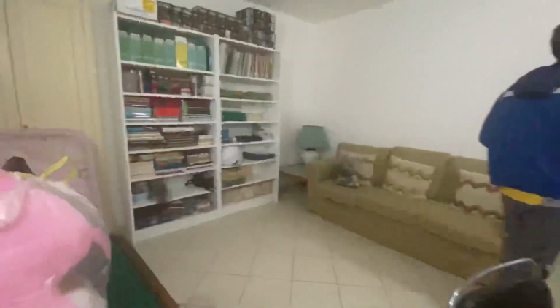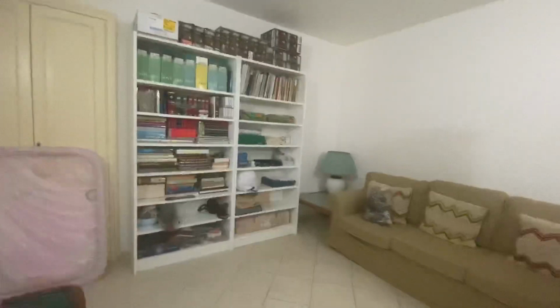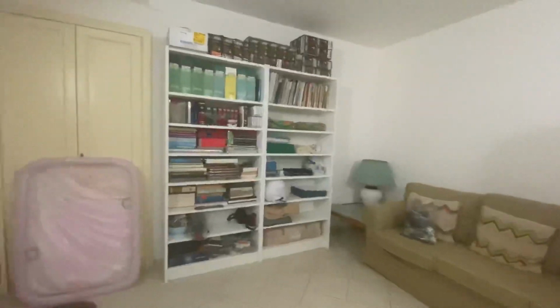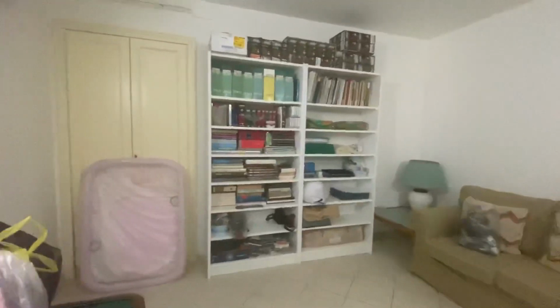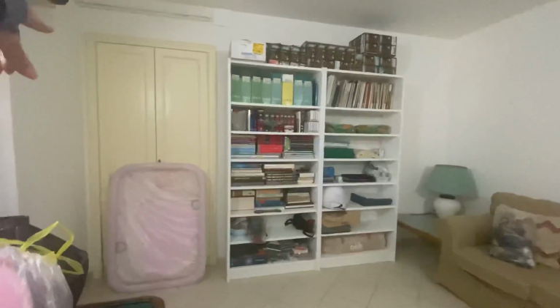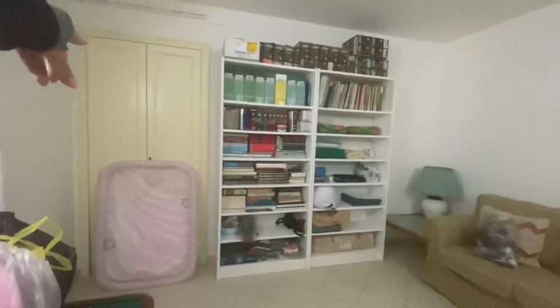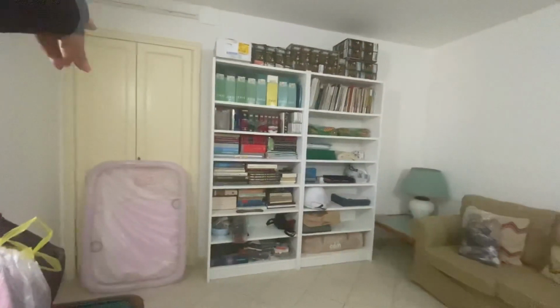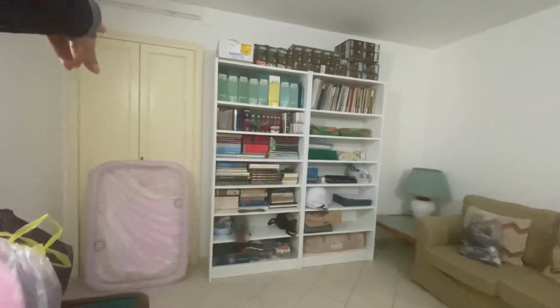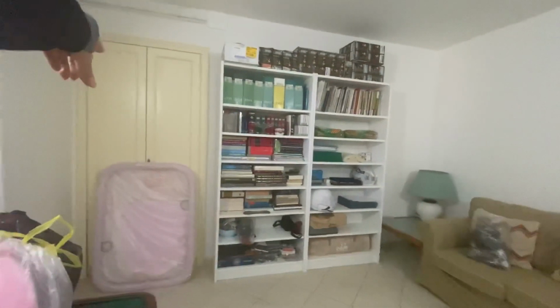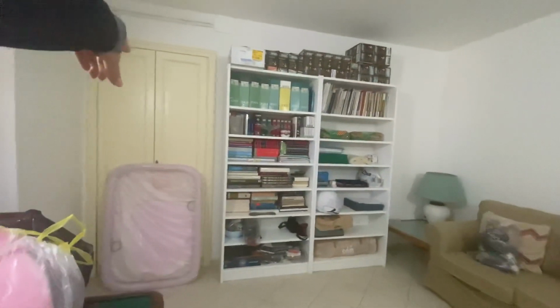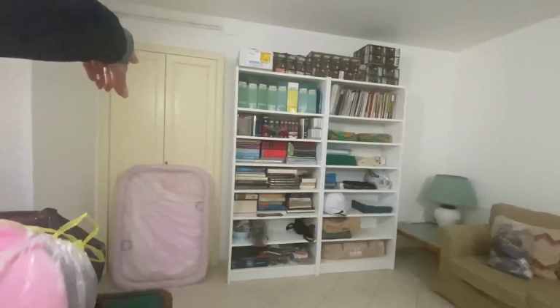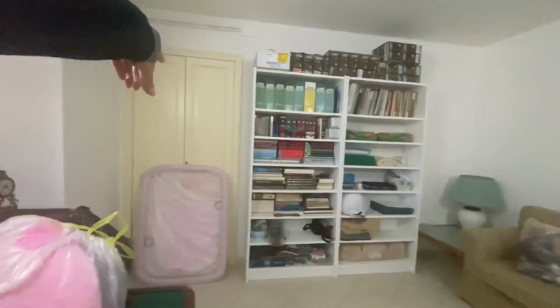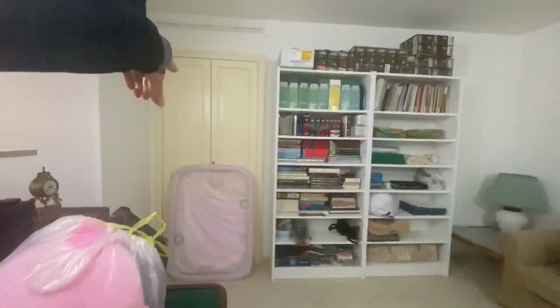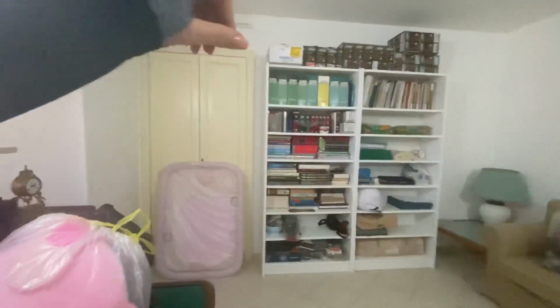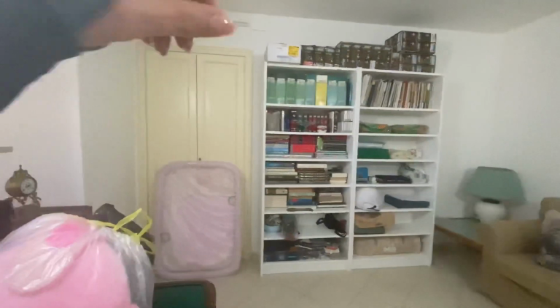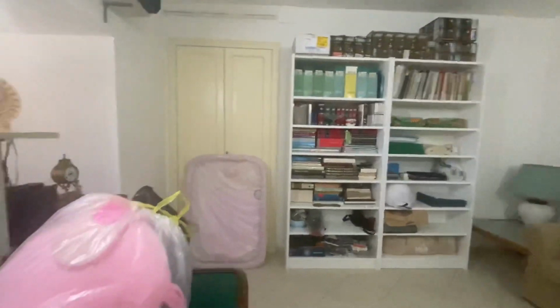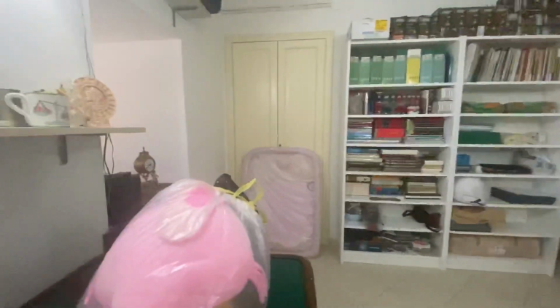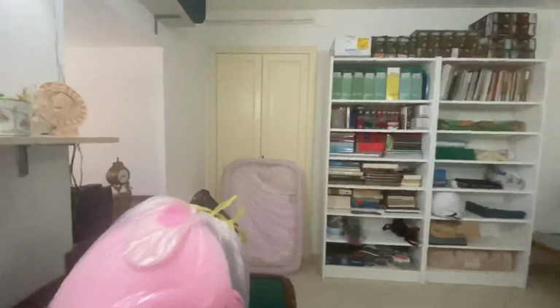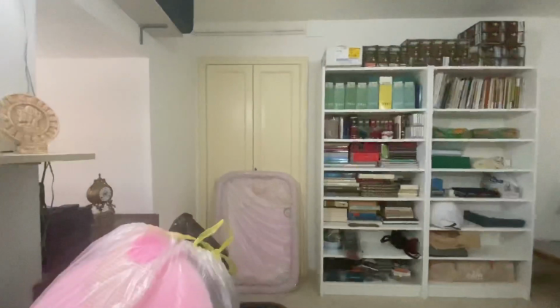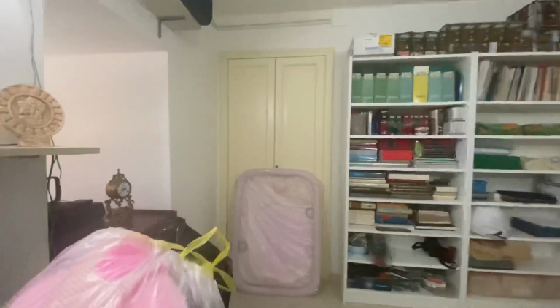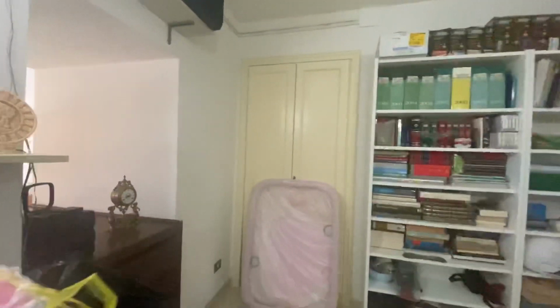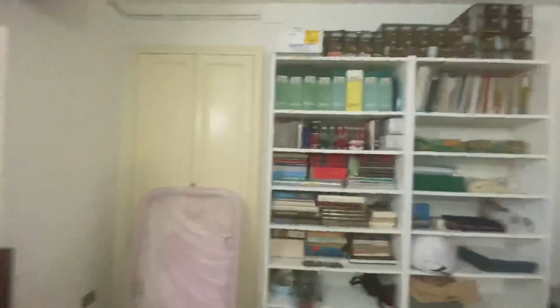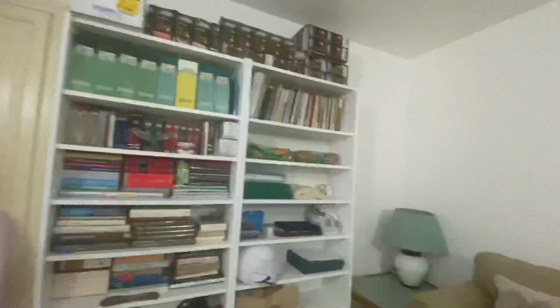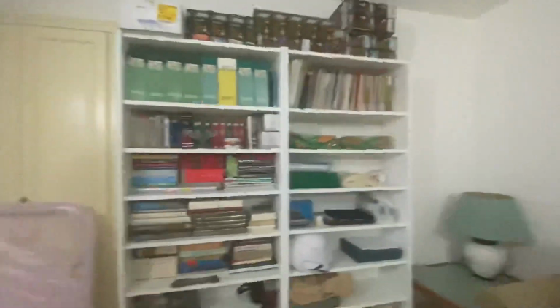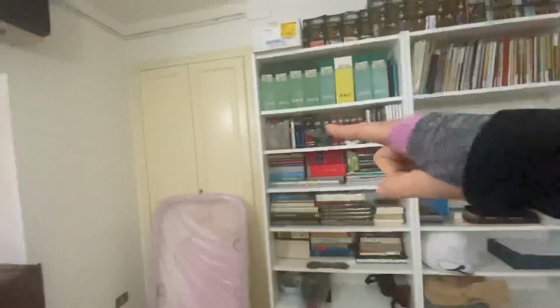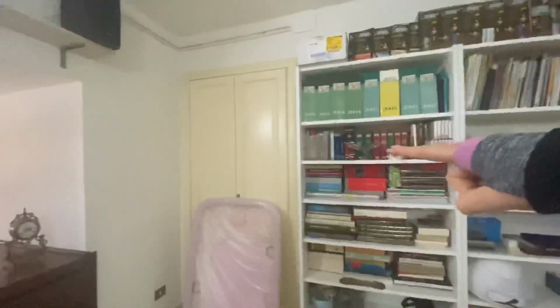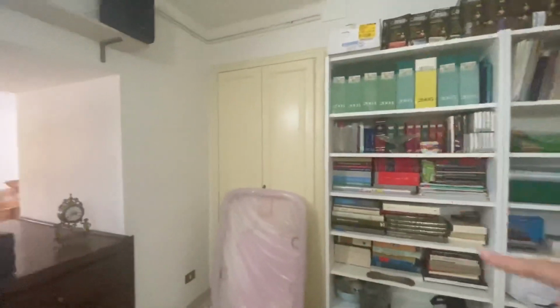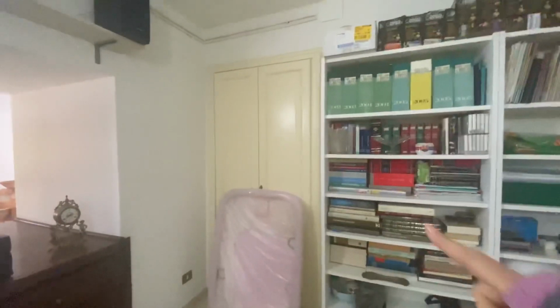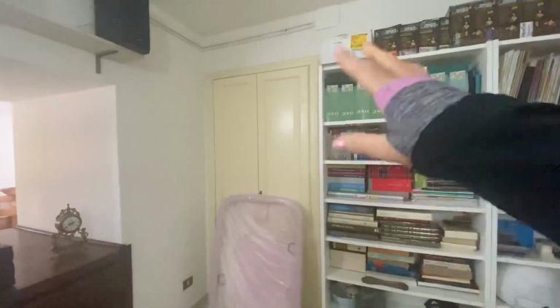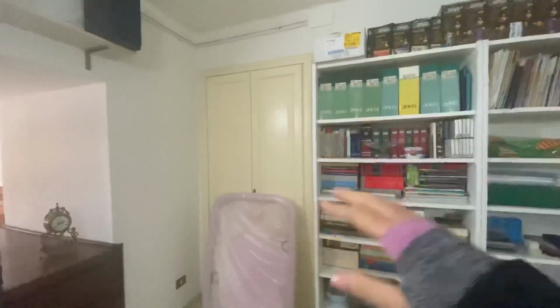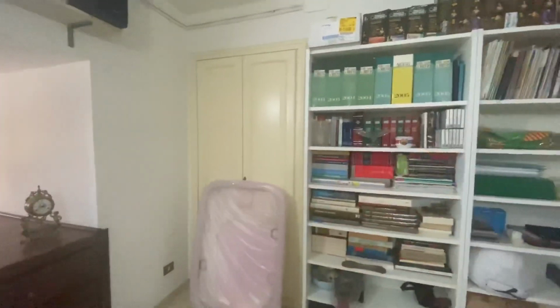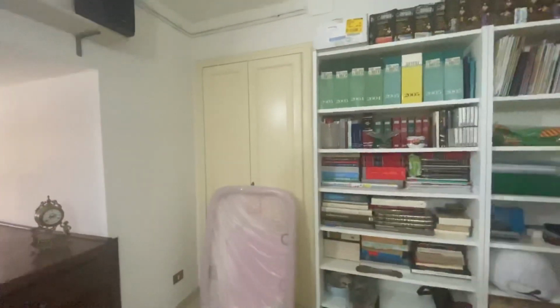And here there is an armadio — this is an armadio. This is a piece of furniture that is from the pharmacy. Excuse me, this is an armadio? An armadio on the wall — yes. So that's a built-in closet.